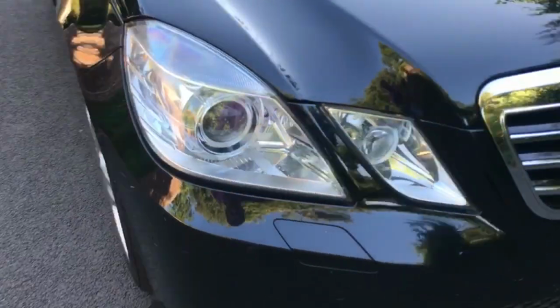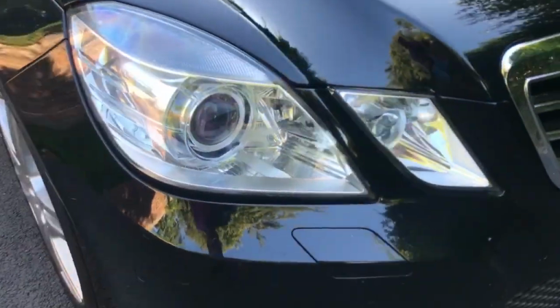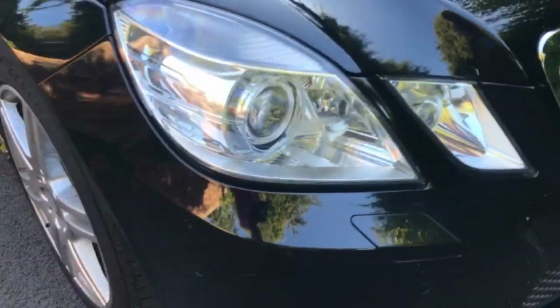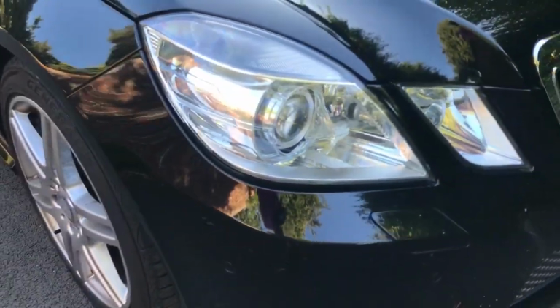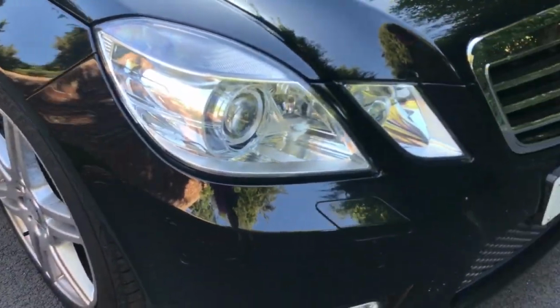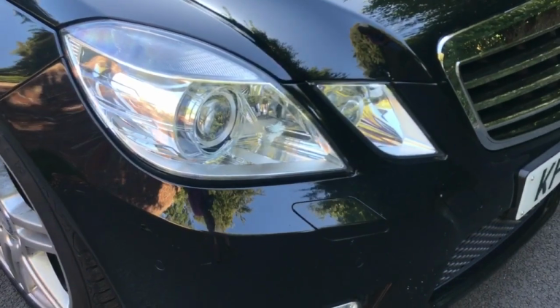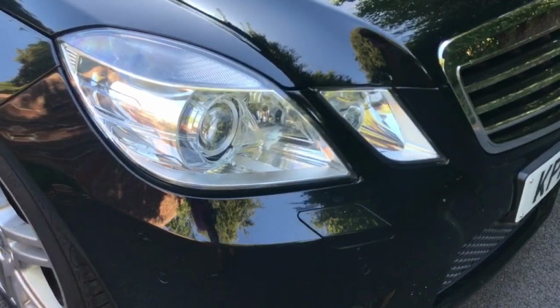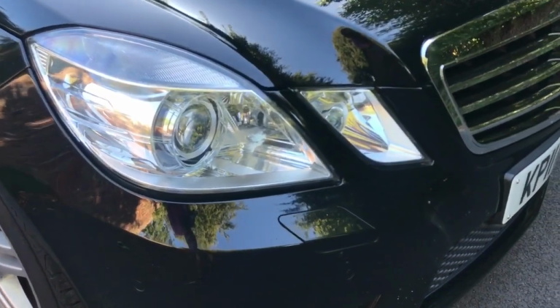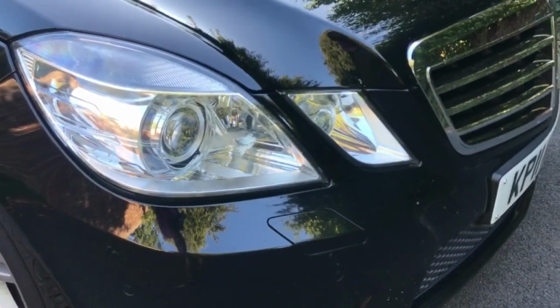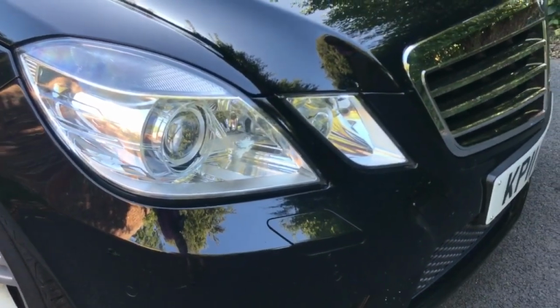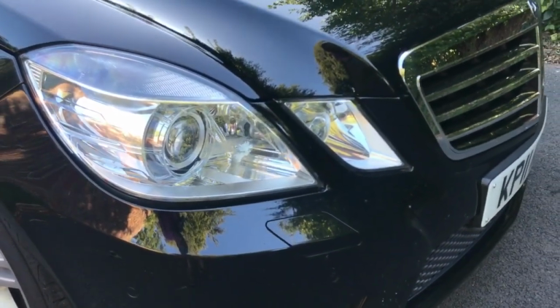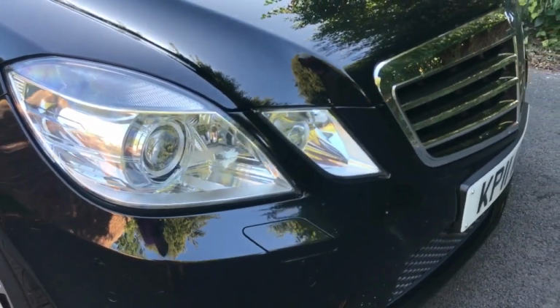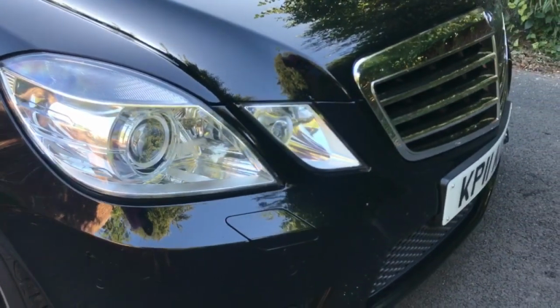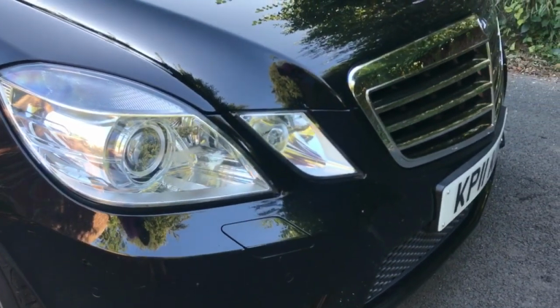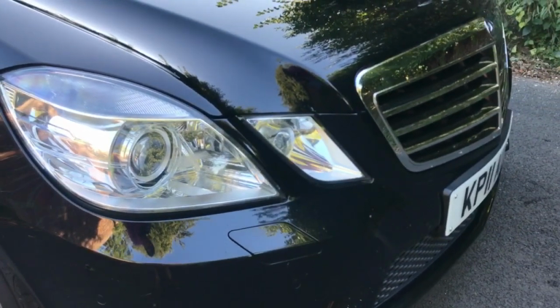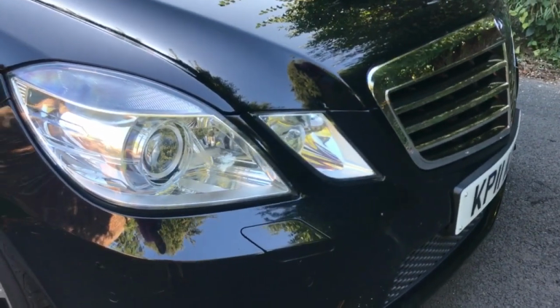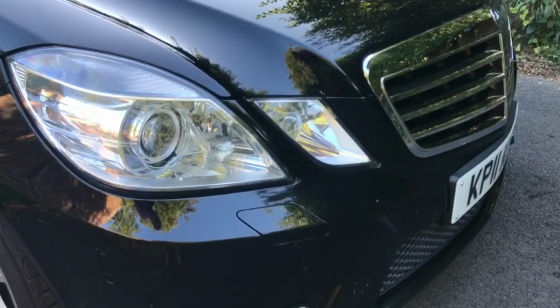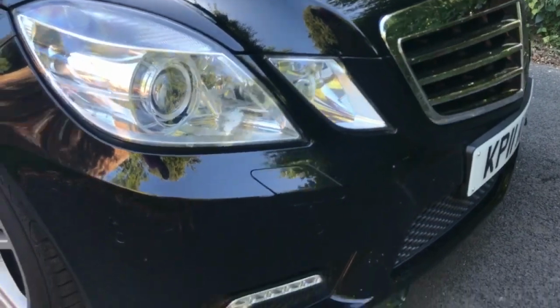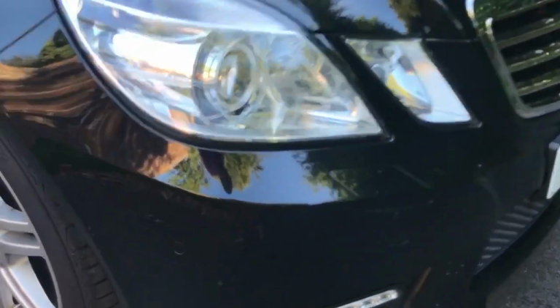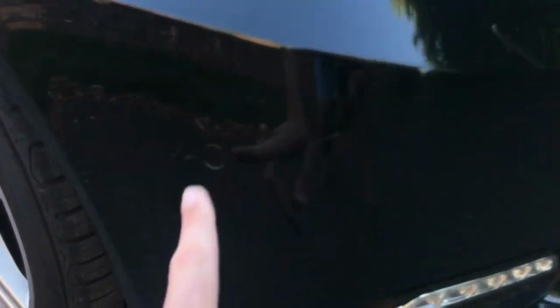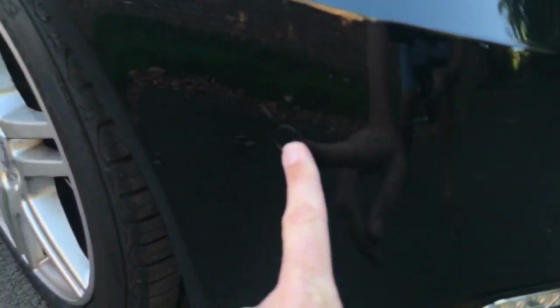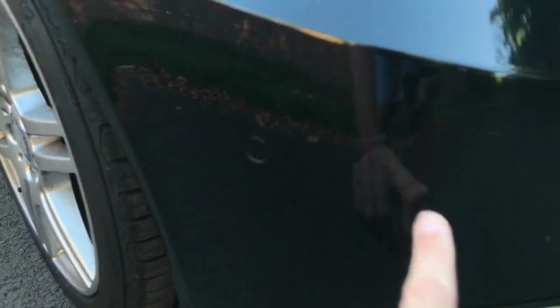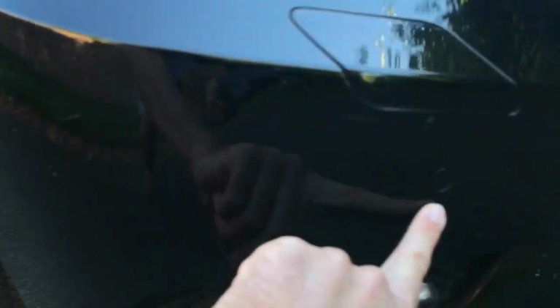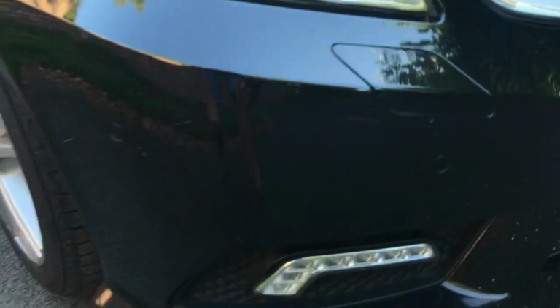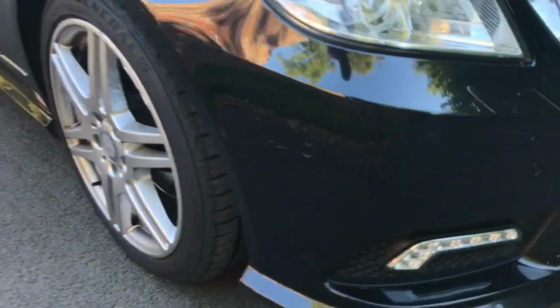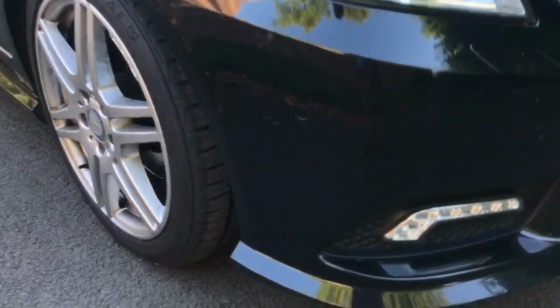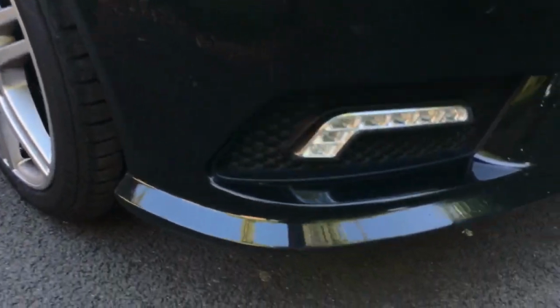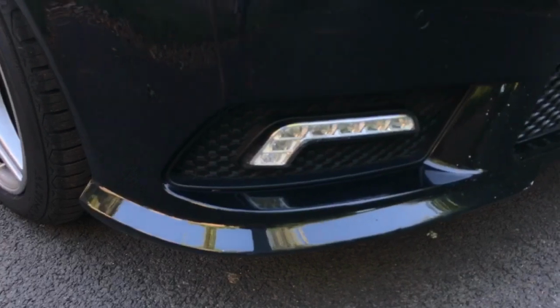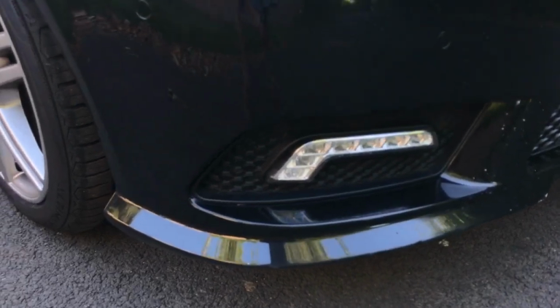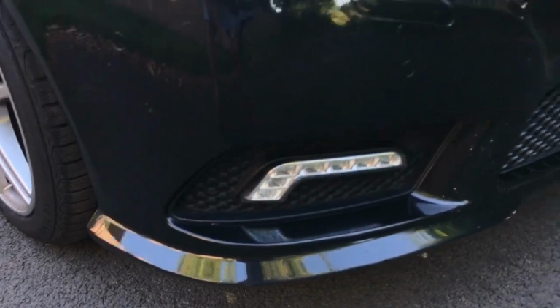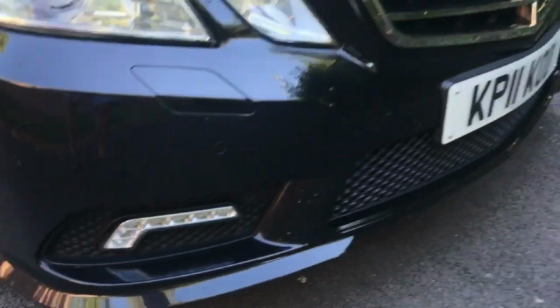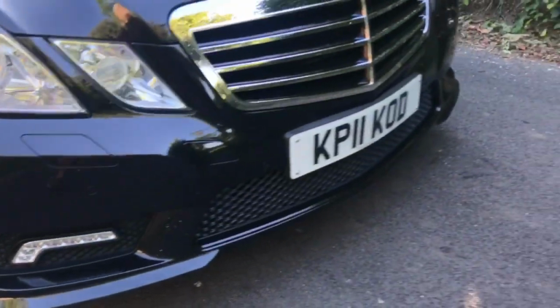Xenon headlights — both high and low beam — so fantastic visibility at night. Front parking sensors, and these are daytime running lights, one on each side.